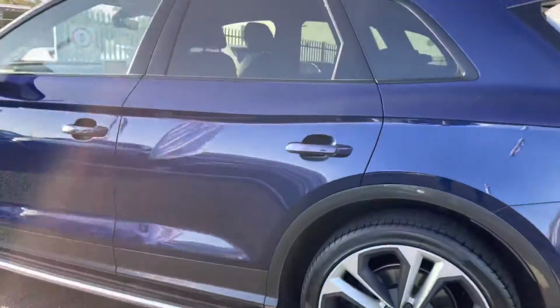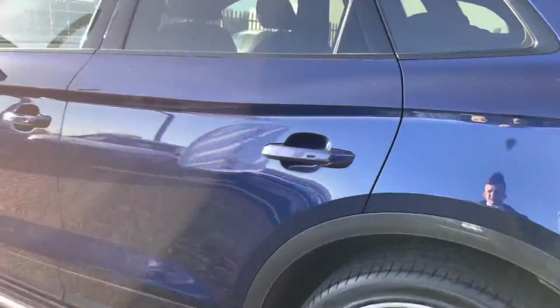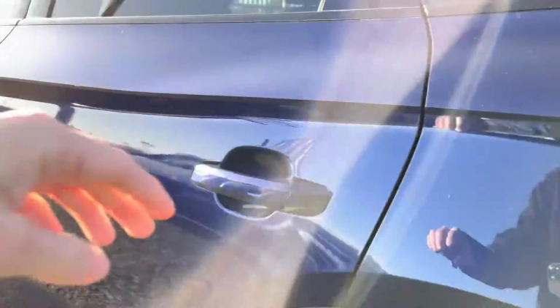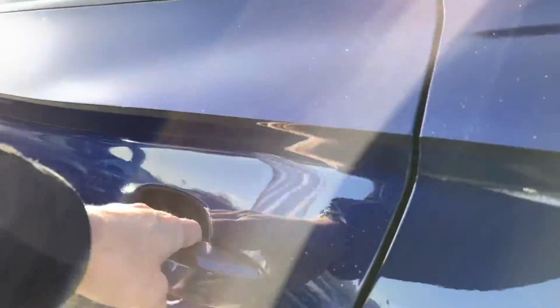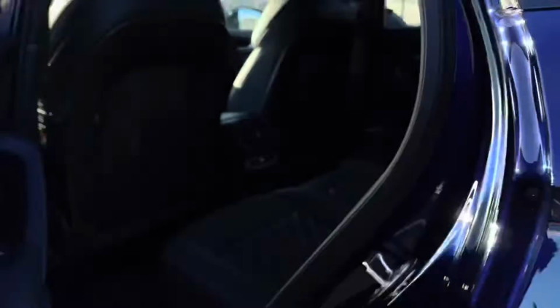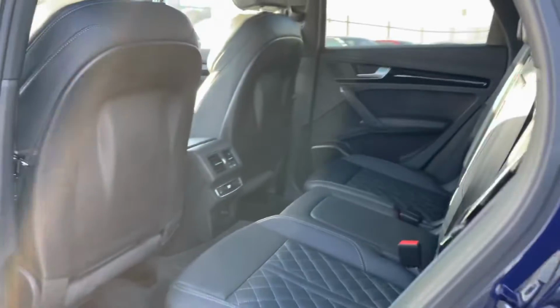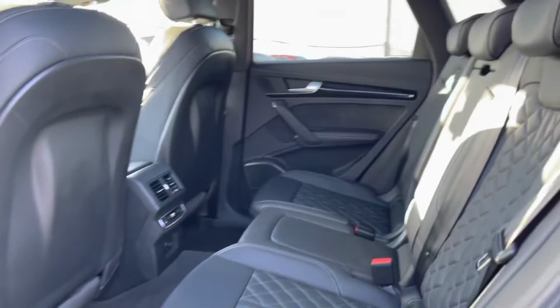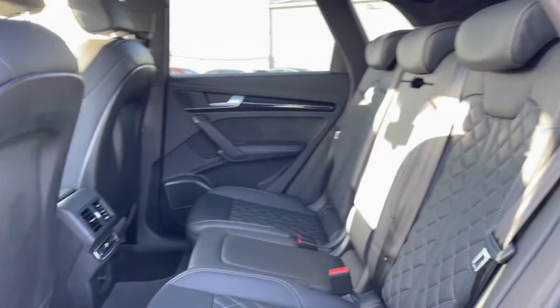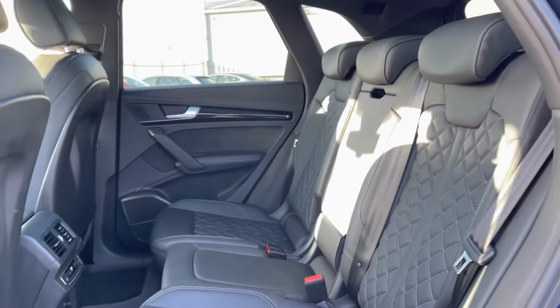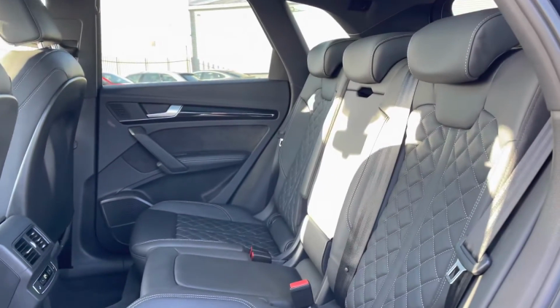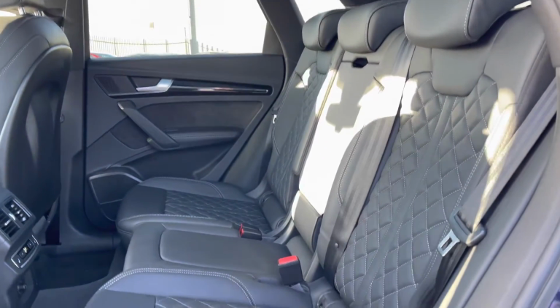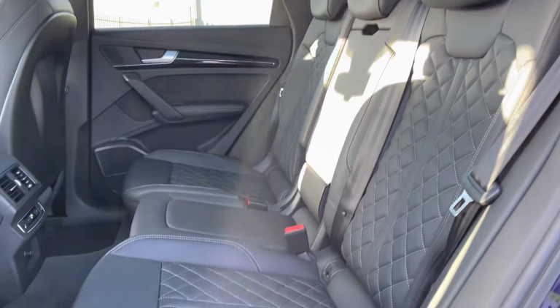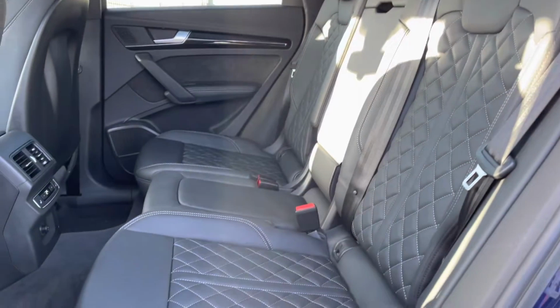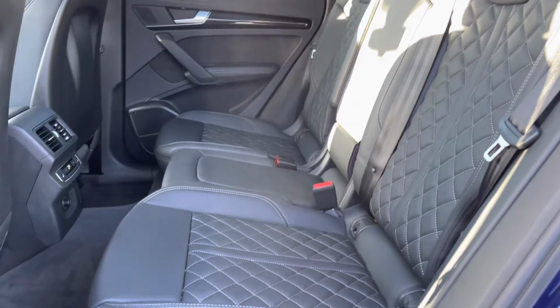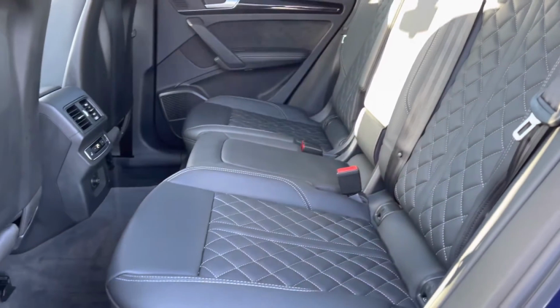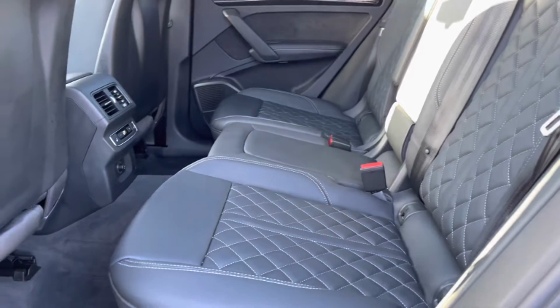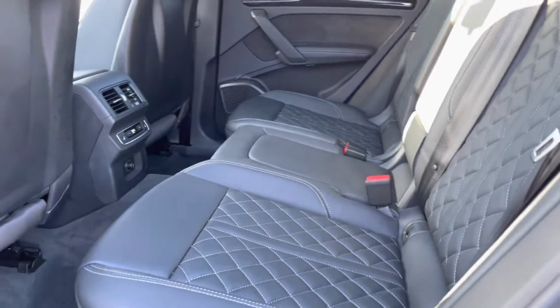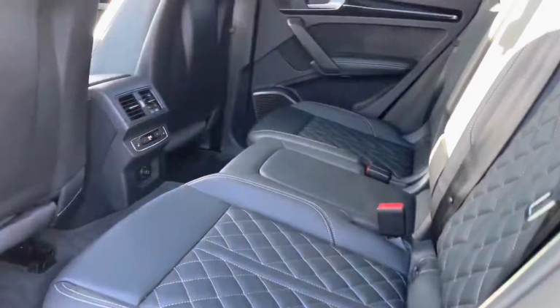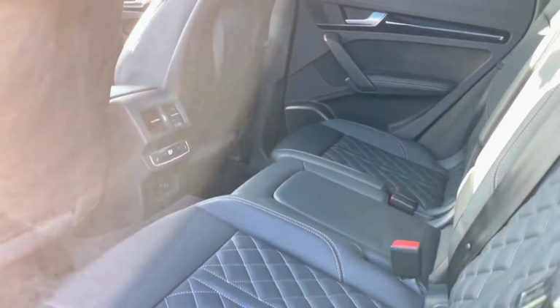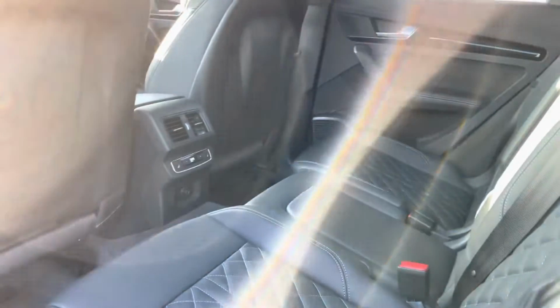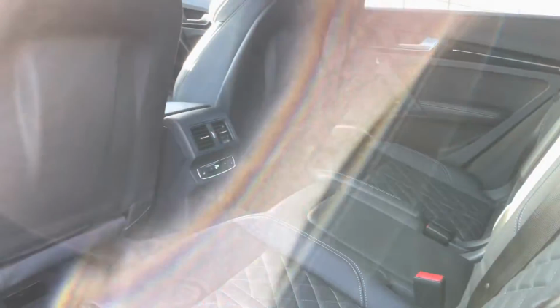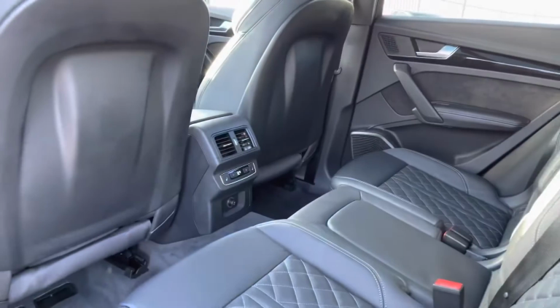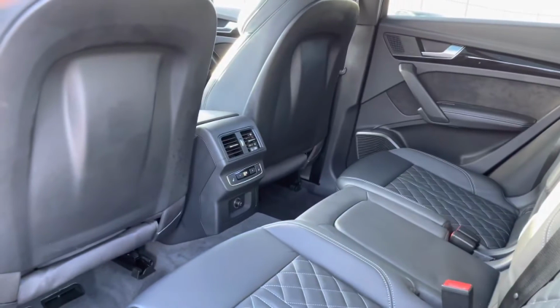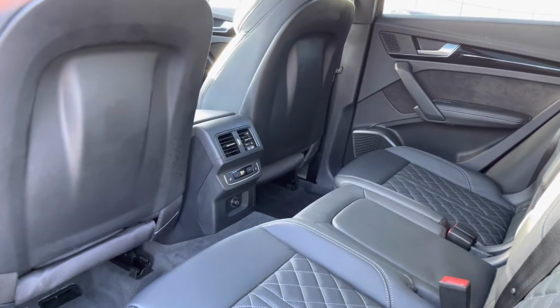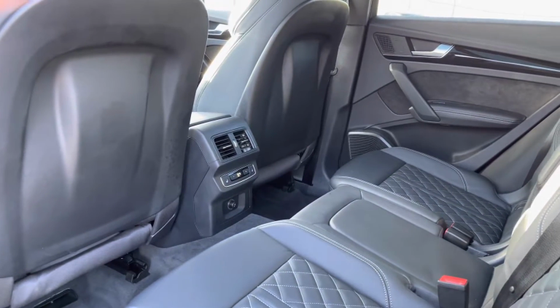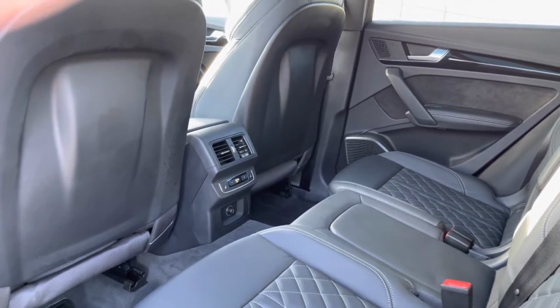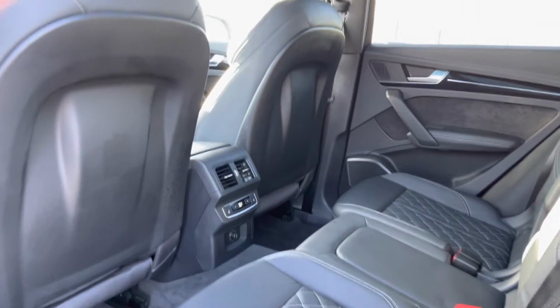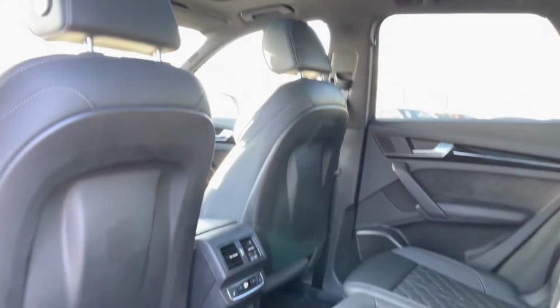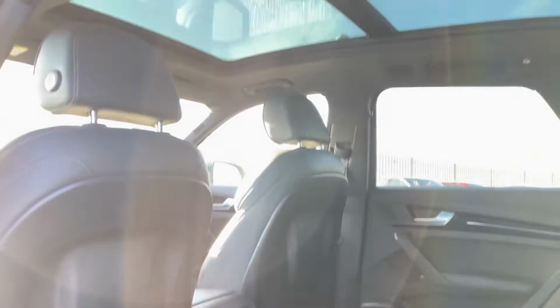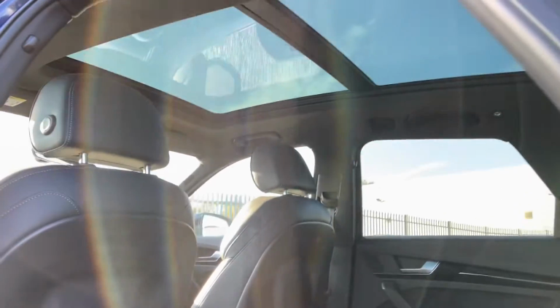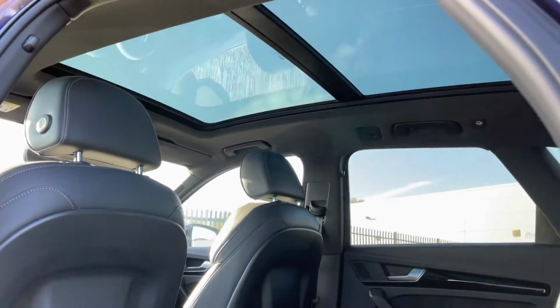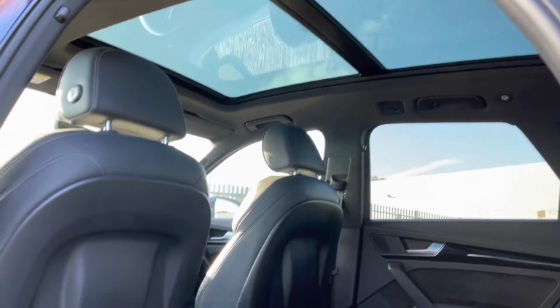We'll give you a quick look at the rear interior now. That full black leather interior is very comfortable to be in, with plenty of legroom in the back. You've got a climate control panel in the rear as well as heated seats for the outer rear seats. We'll also have a nice look at the panoramic sunroof there.